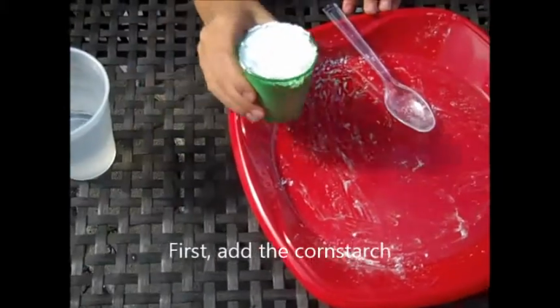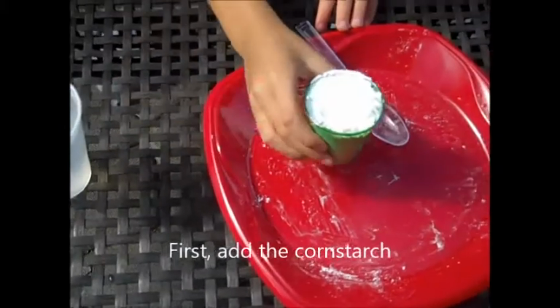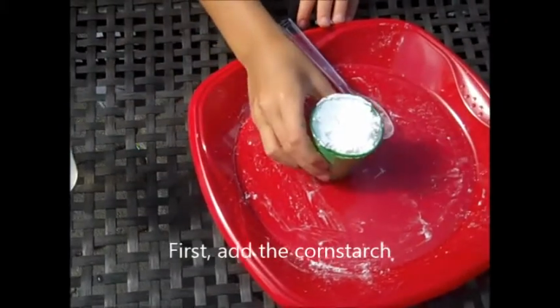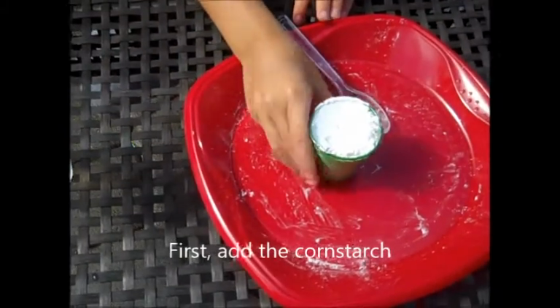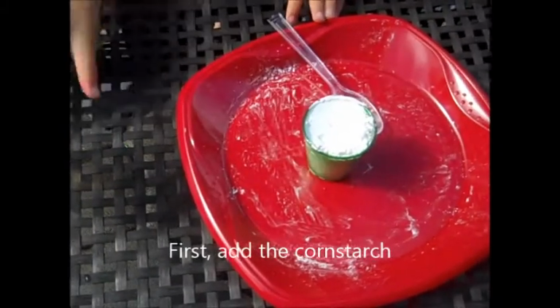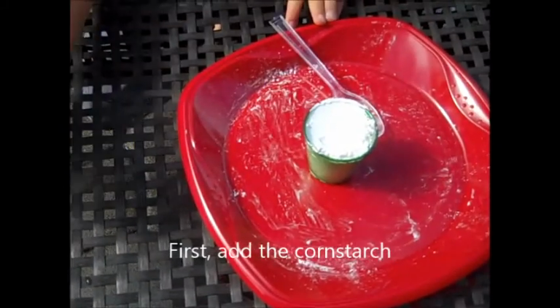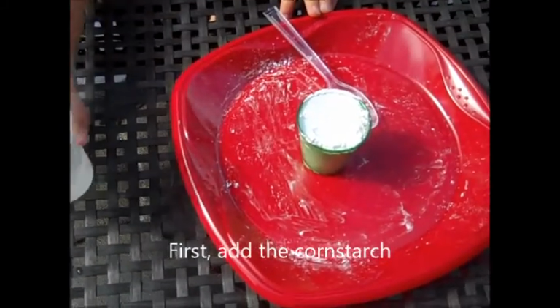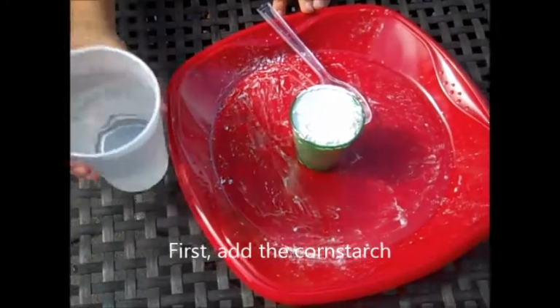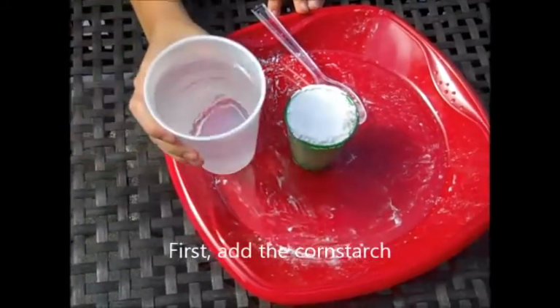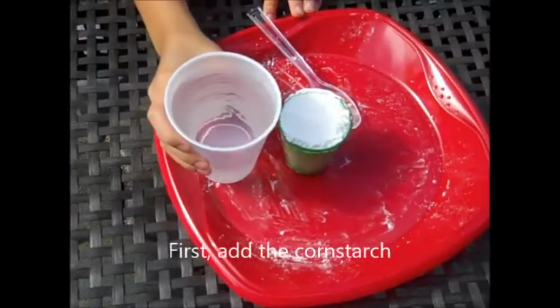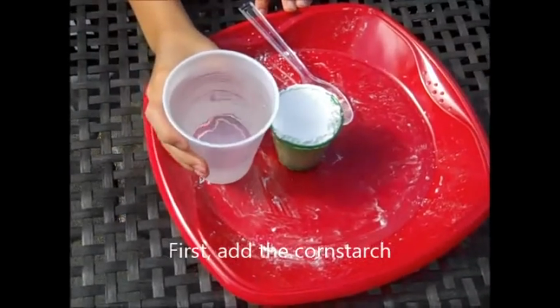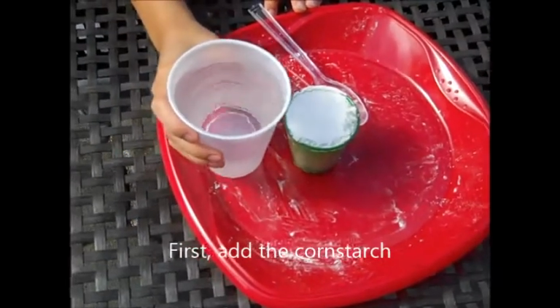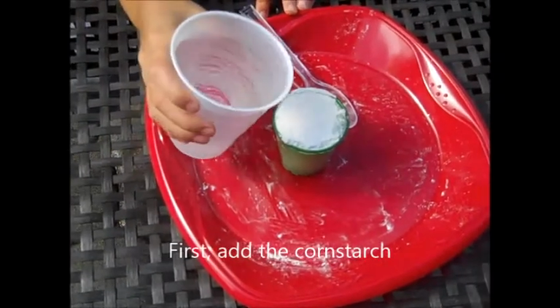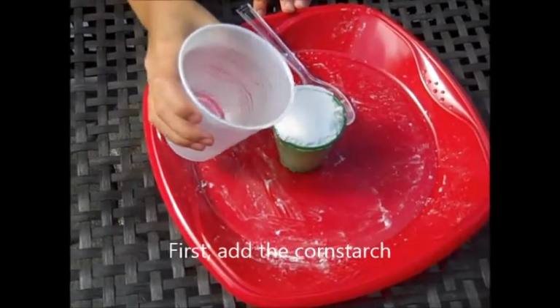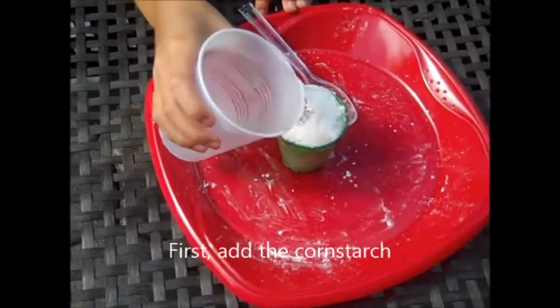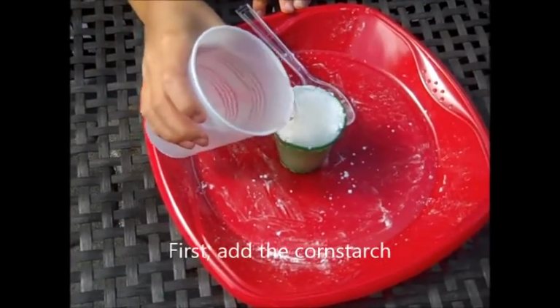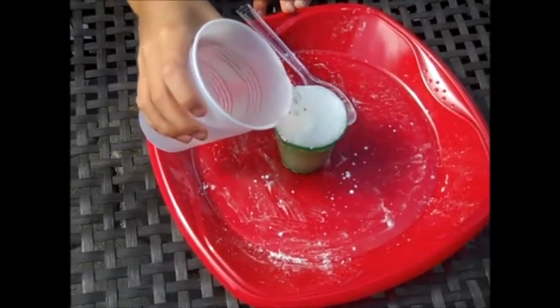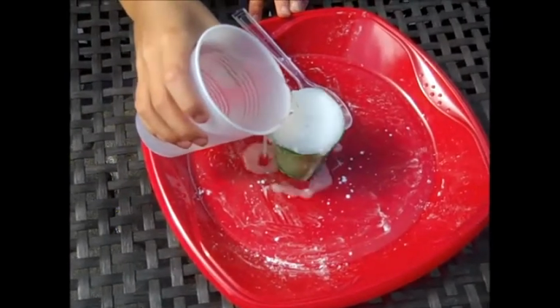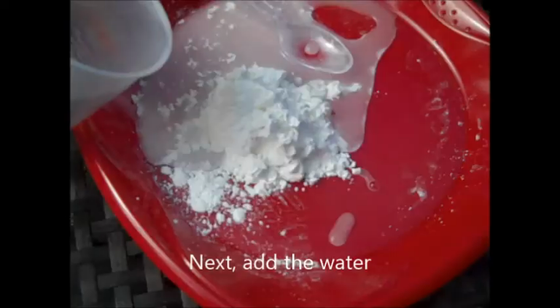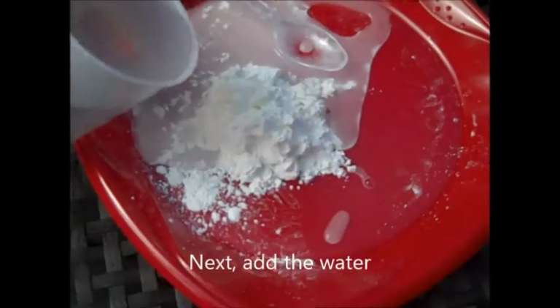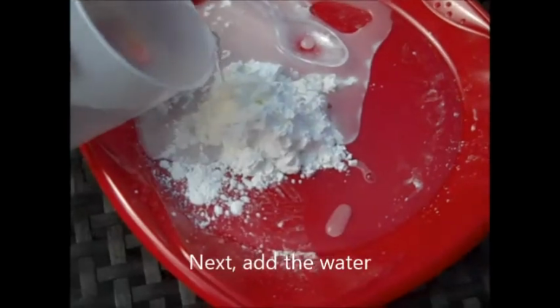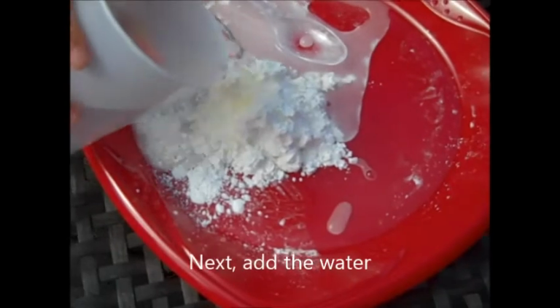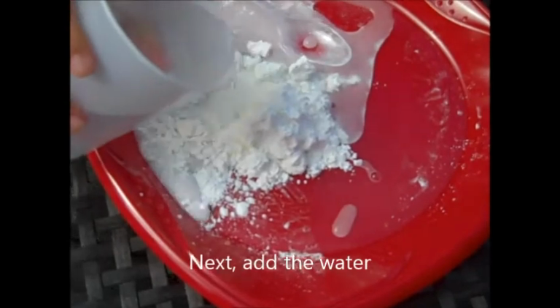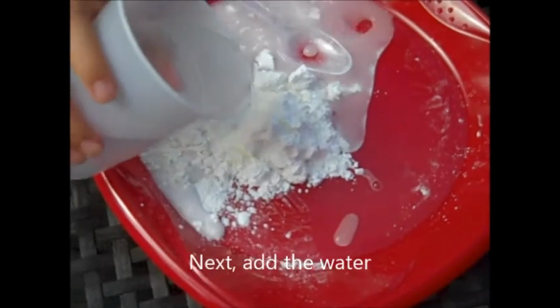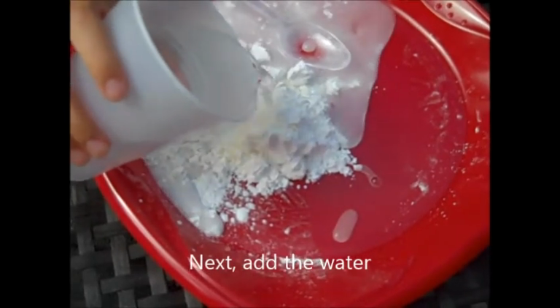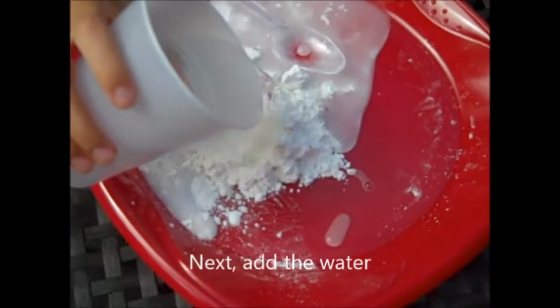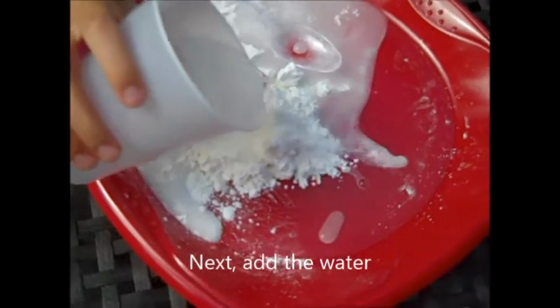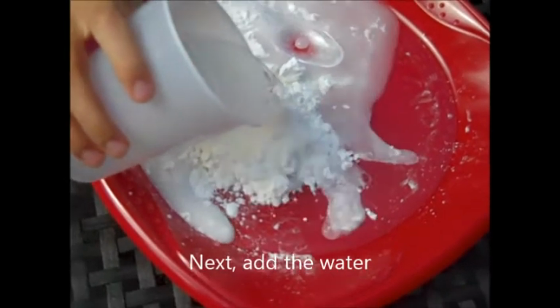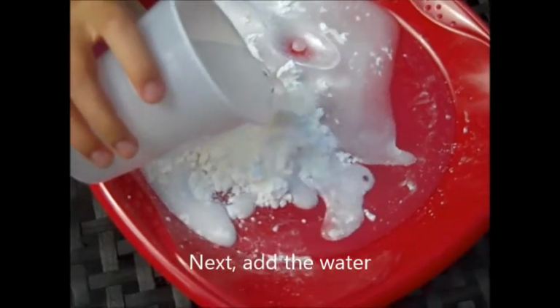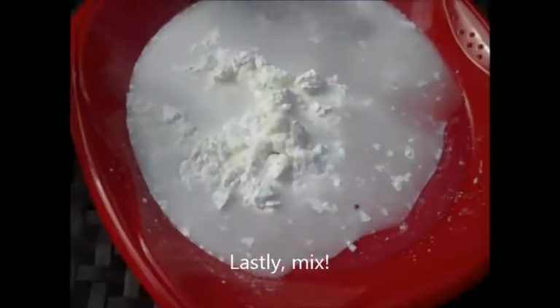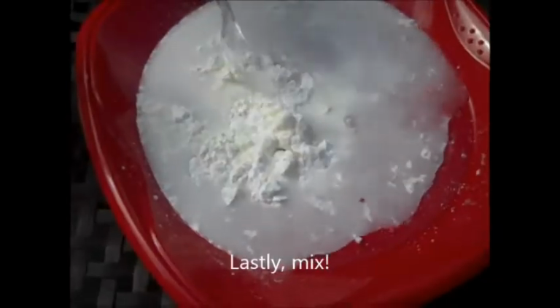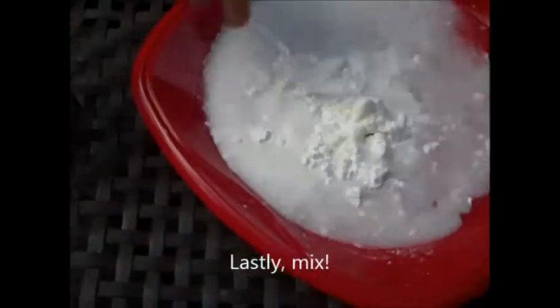You're going to put the corn starch there, like that, and pour a little bit of water. I didn't know you had to do that — you just have to pour. And now you're going to mix.